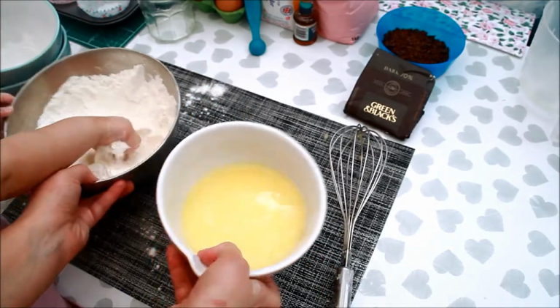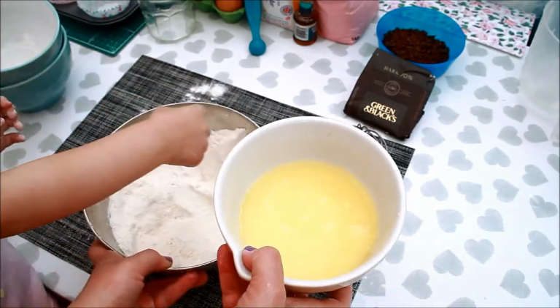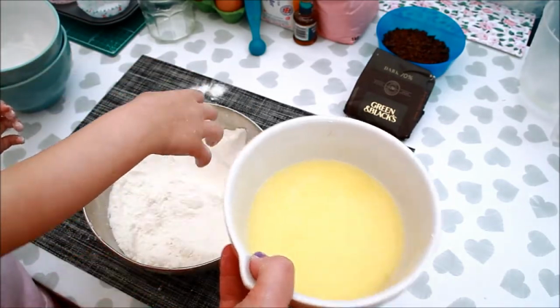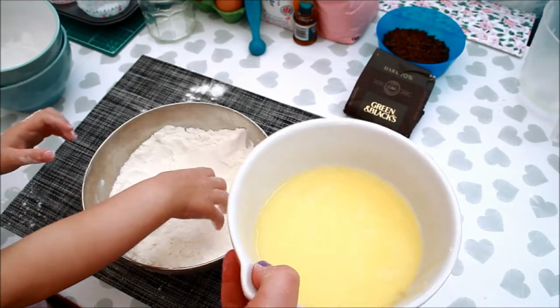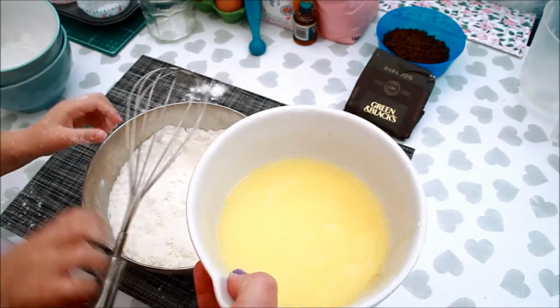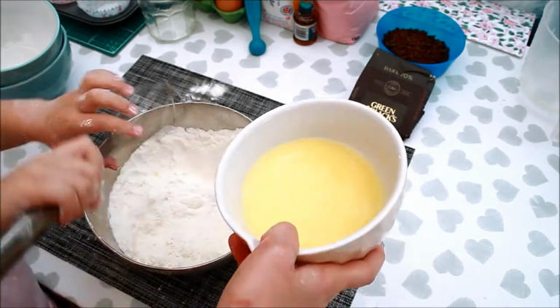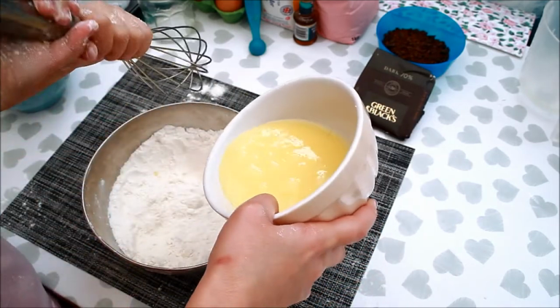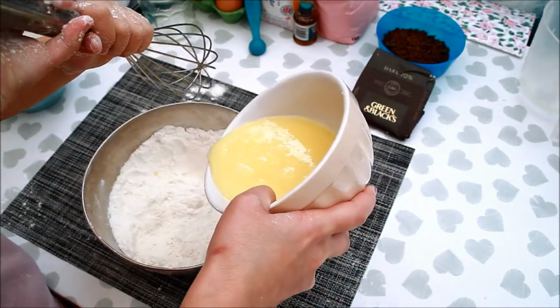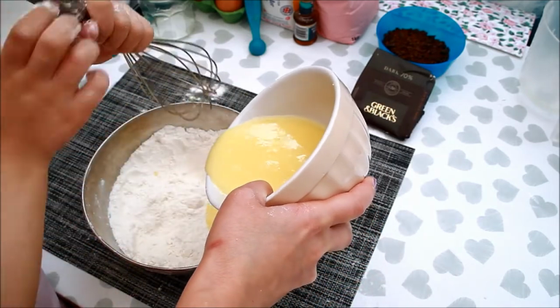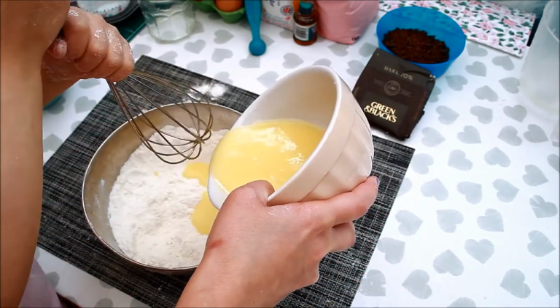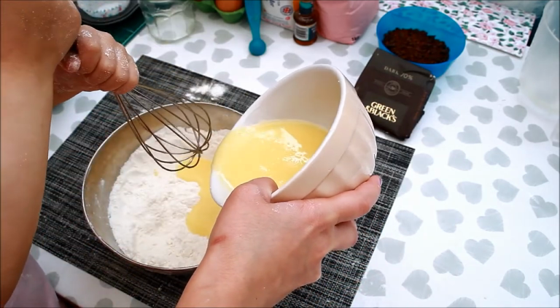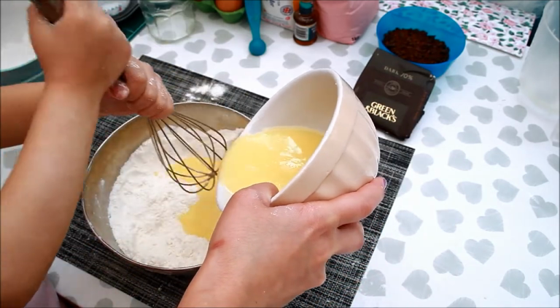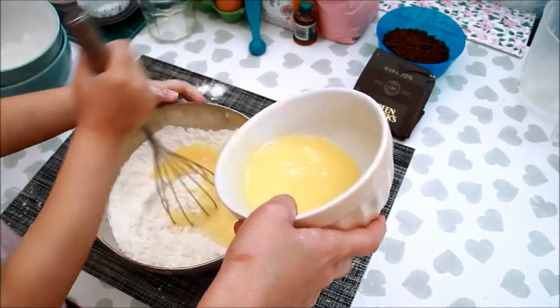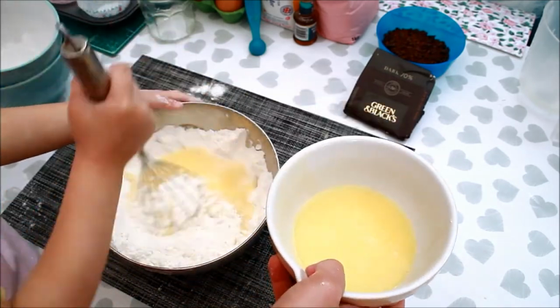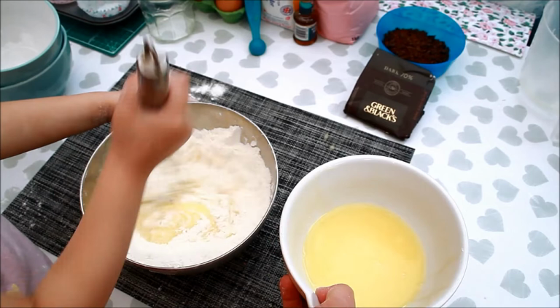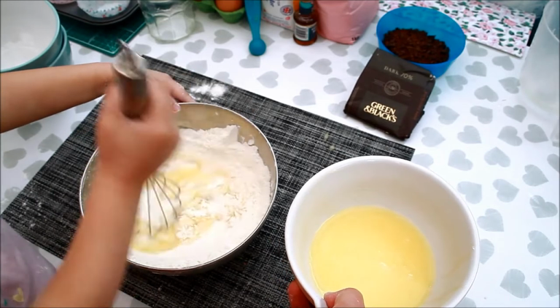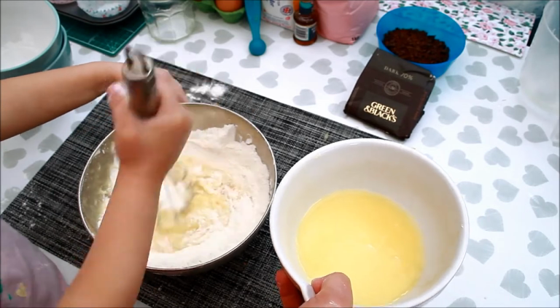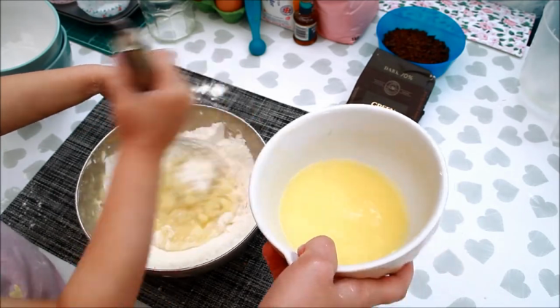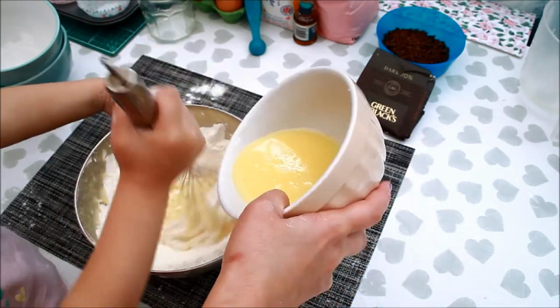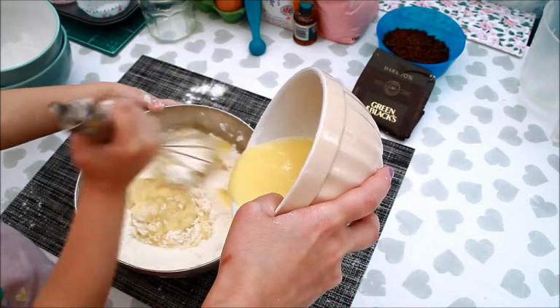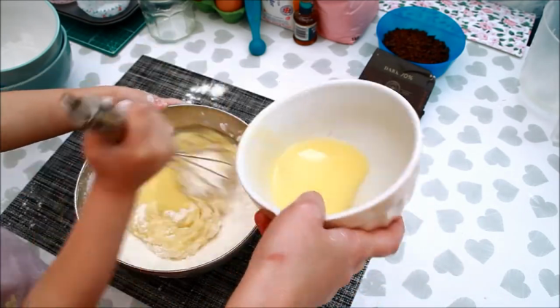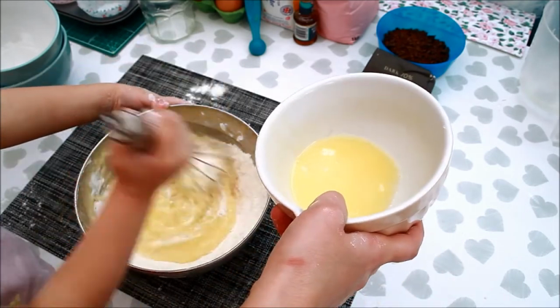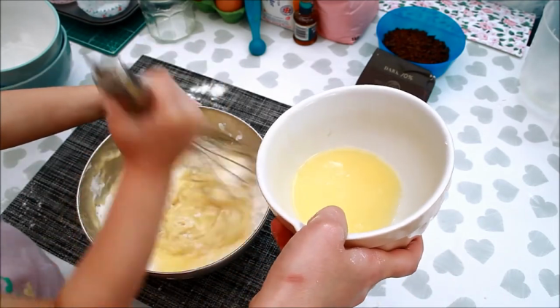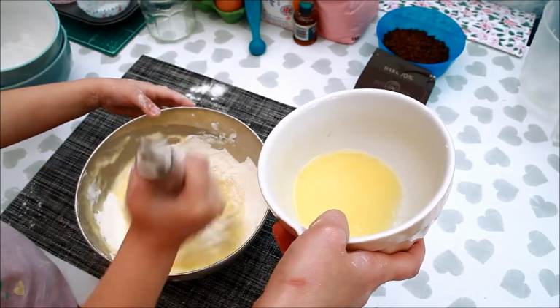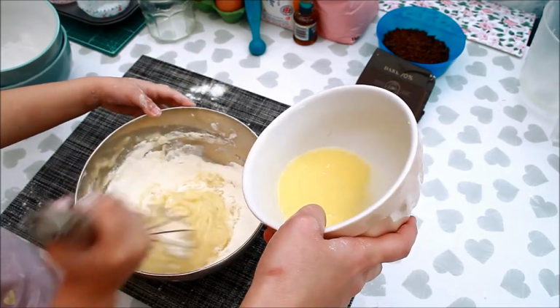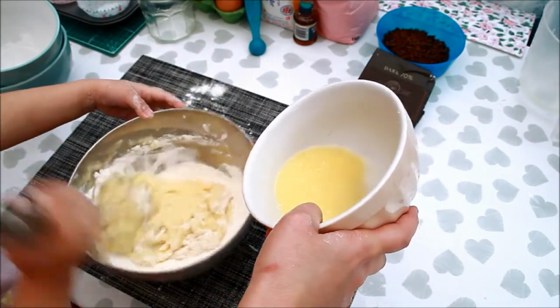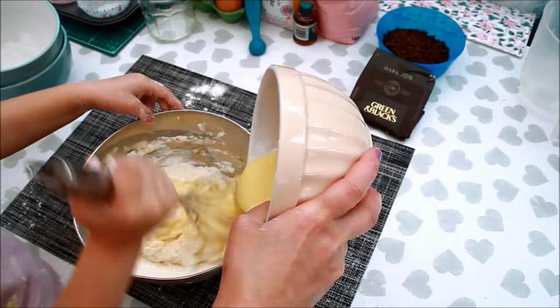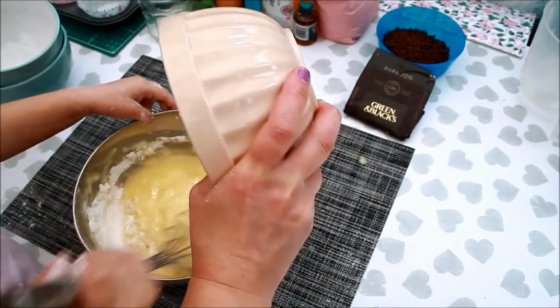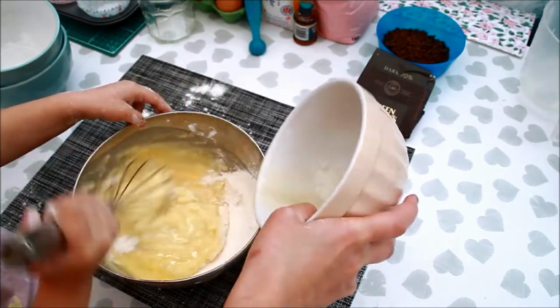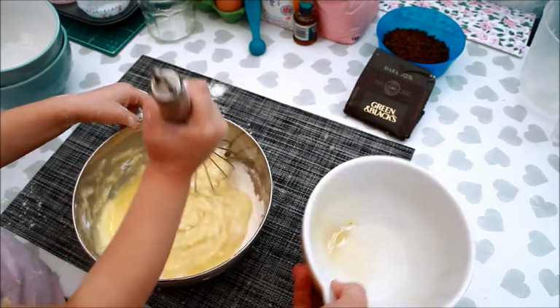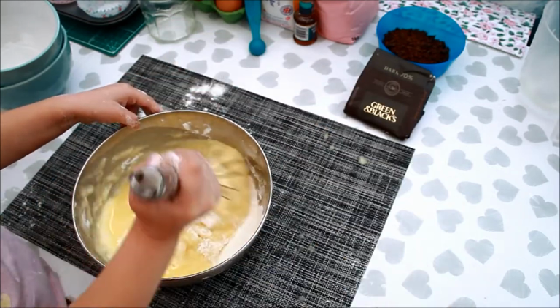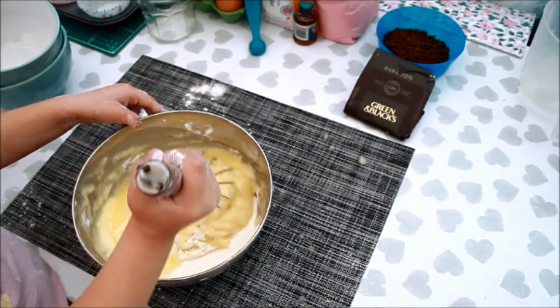We're going to mix everything together, yay! We're going to mix the sugar, and I was playing with the sugar, and the sugar was so fluffy.